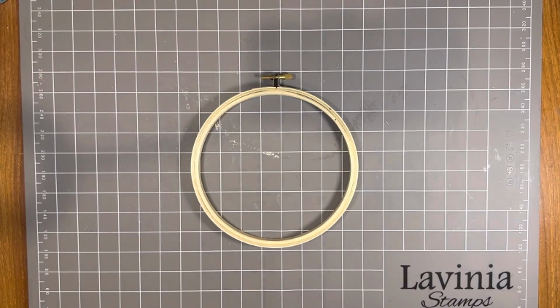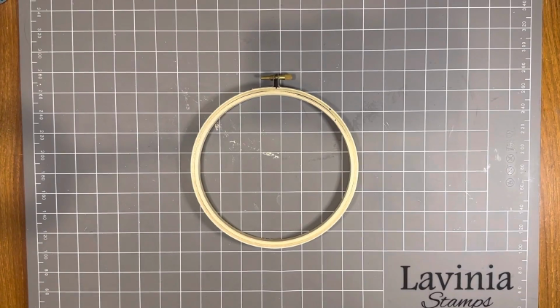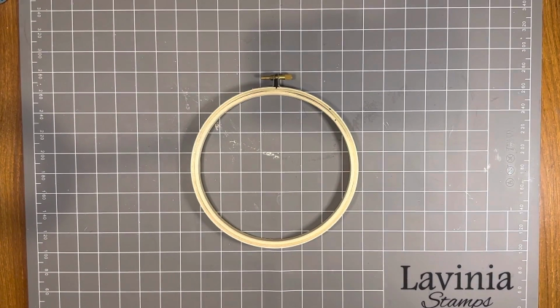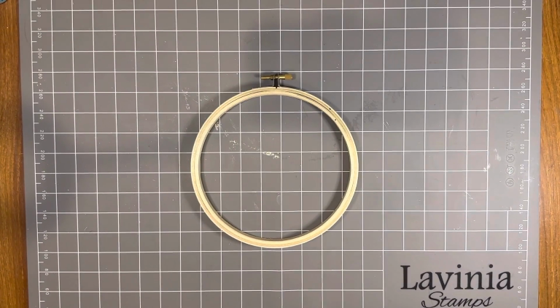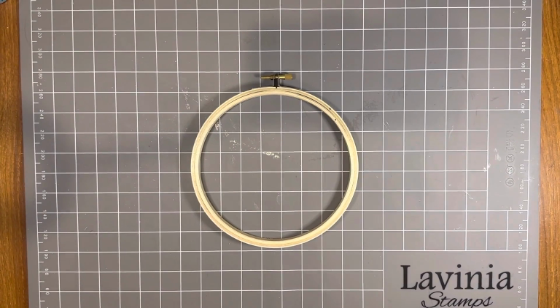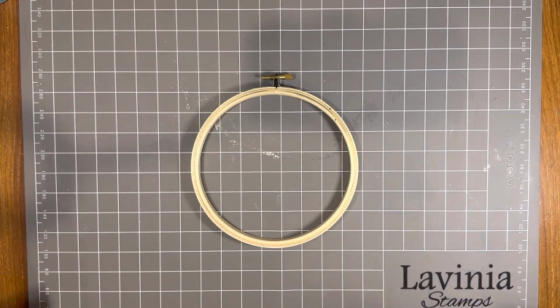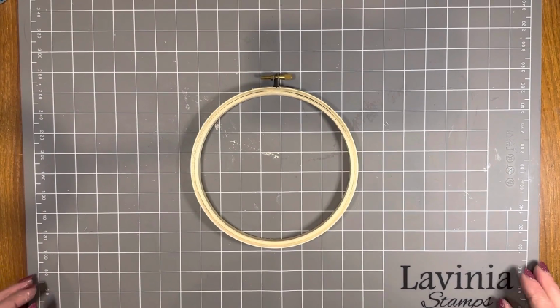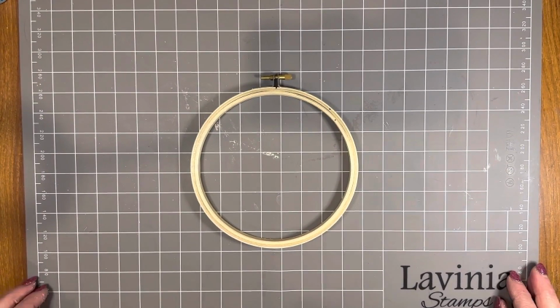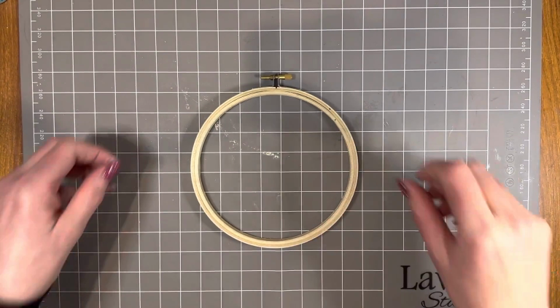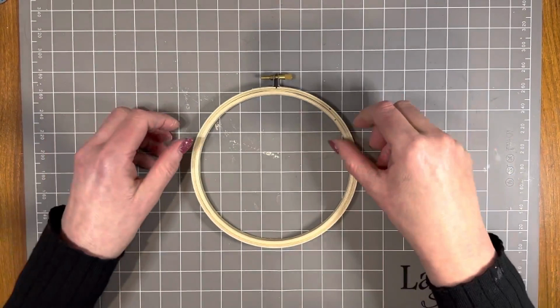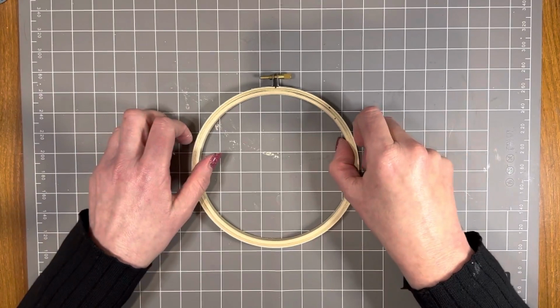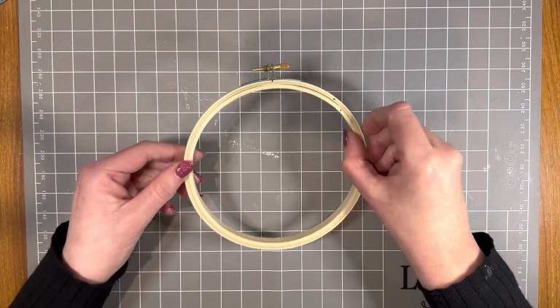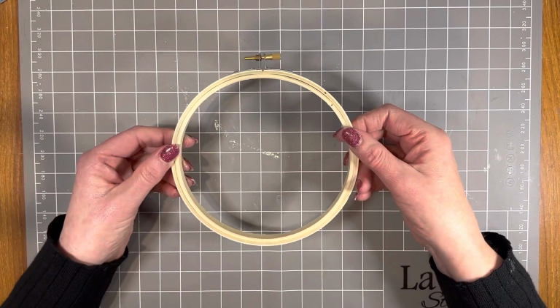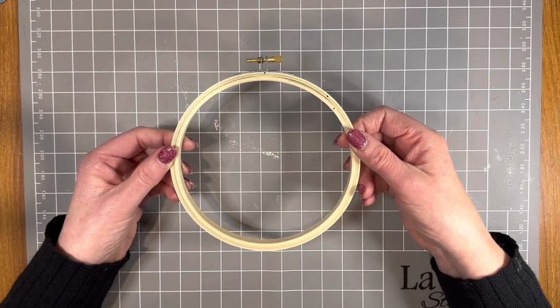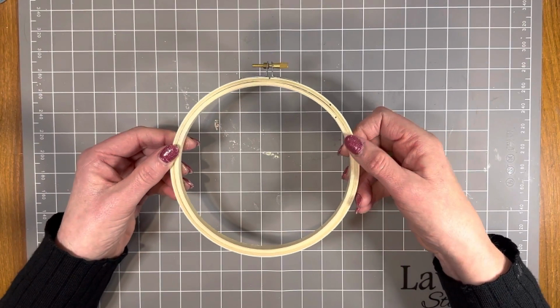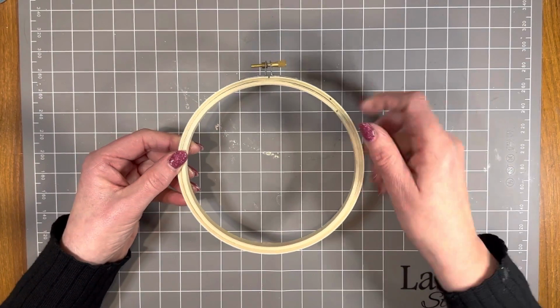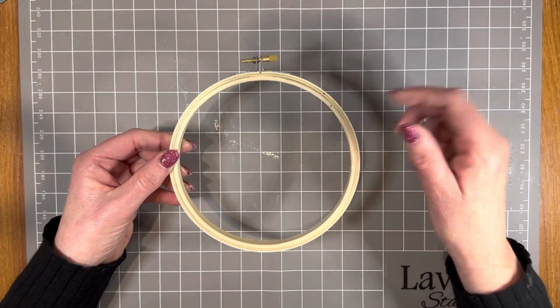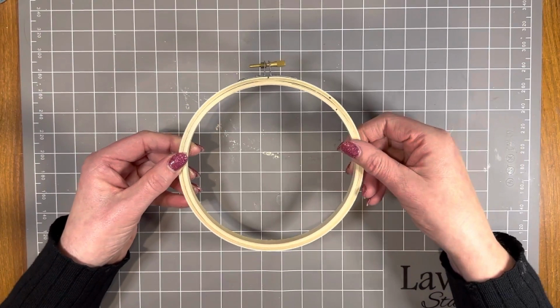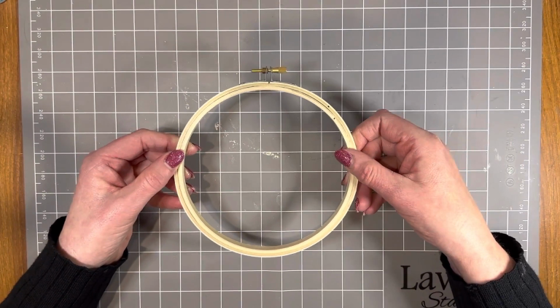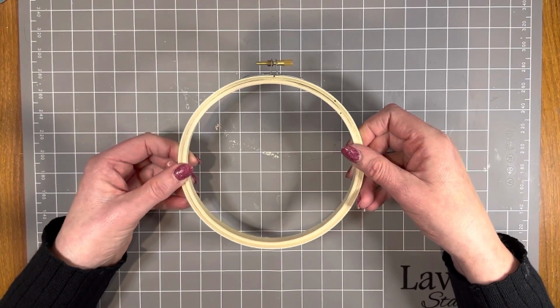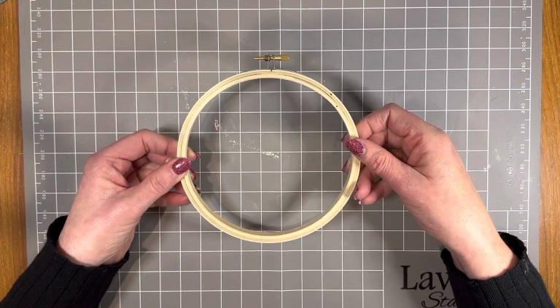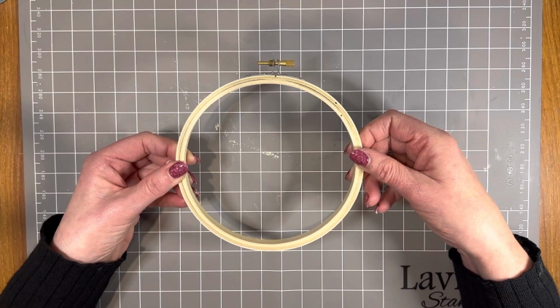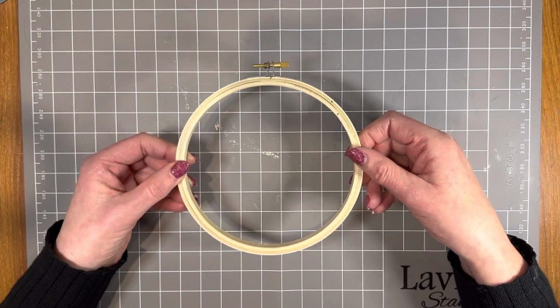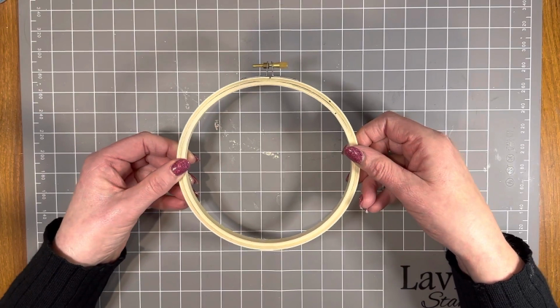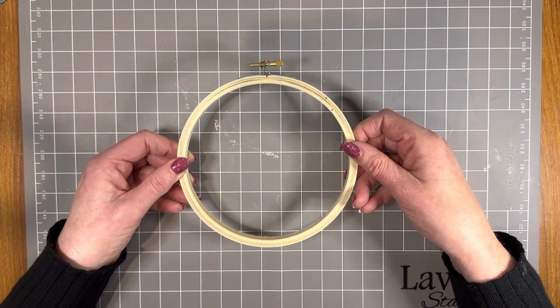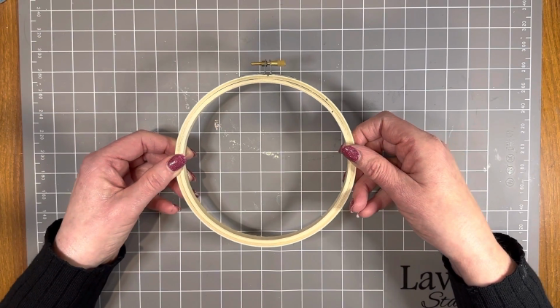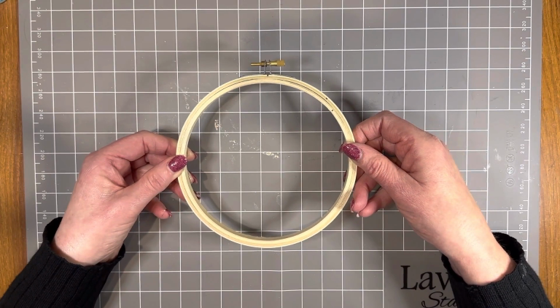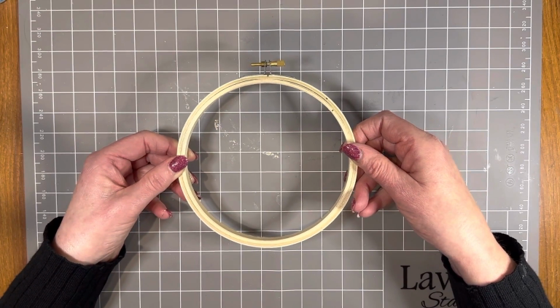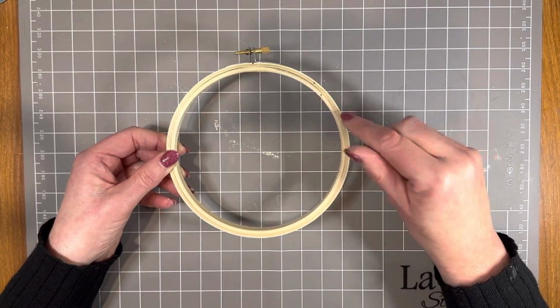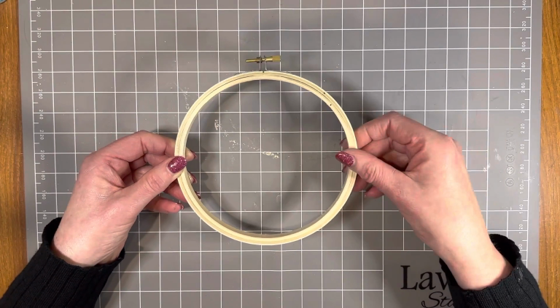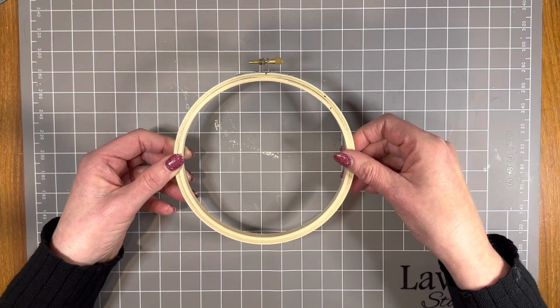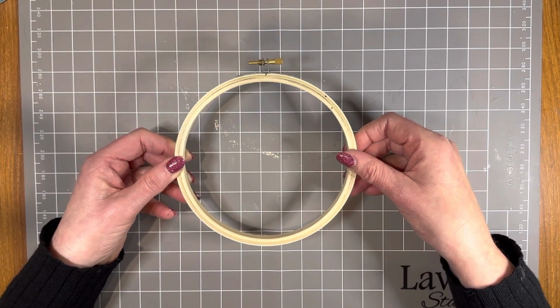Hello, welcome to a Paper Flourish Craft video. My name is Julie. Today I'm going to make an Alice Forever altered hoop project. This is a six-inch wooden hoop and we do have some of these coming in store.